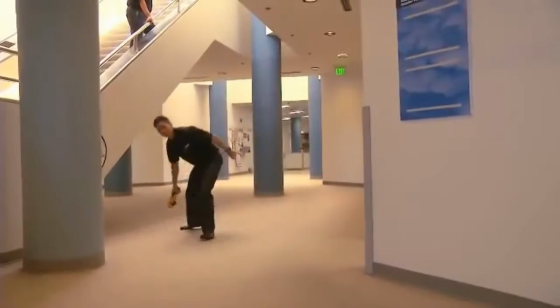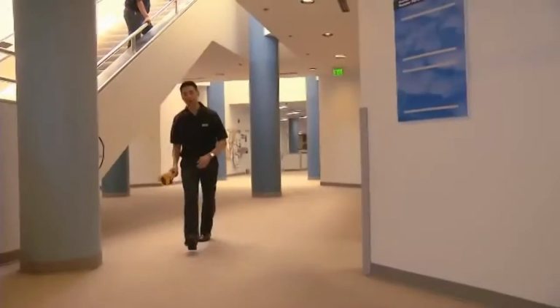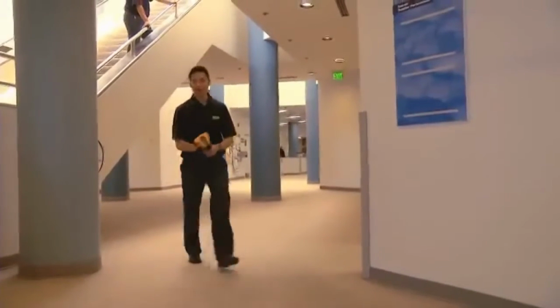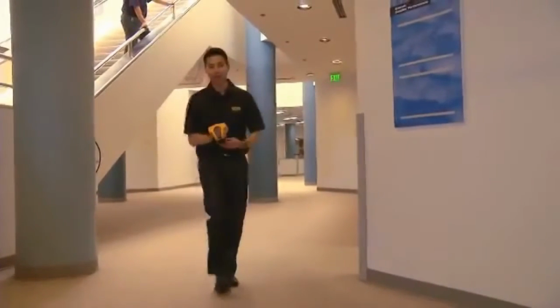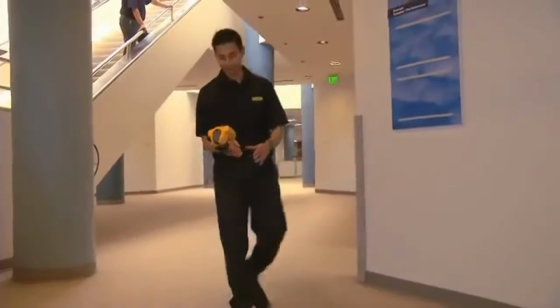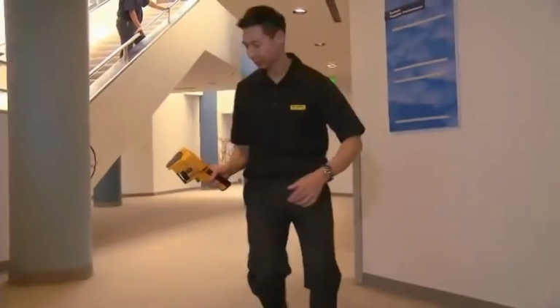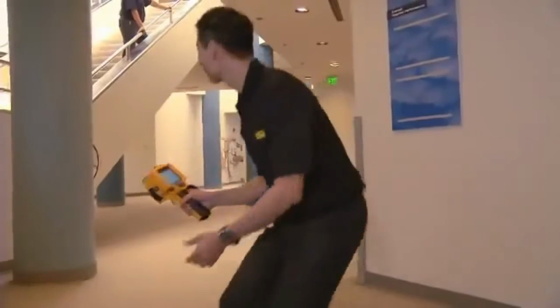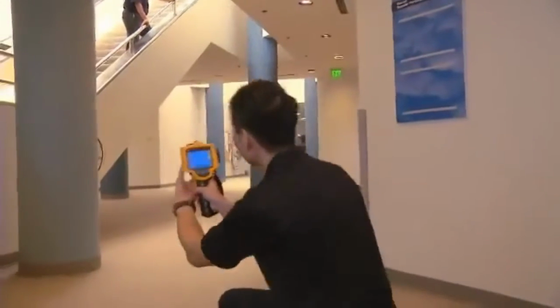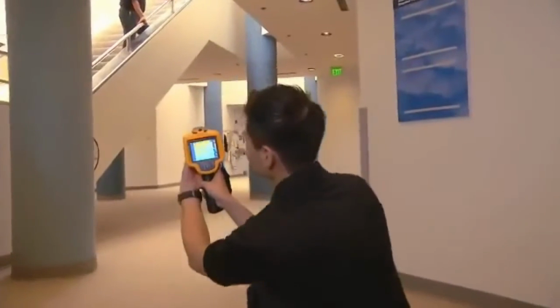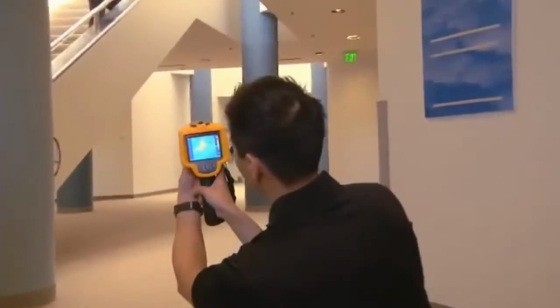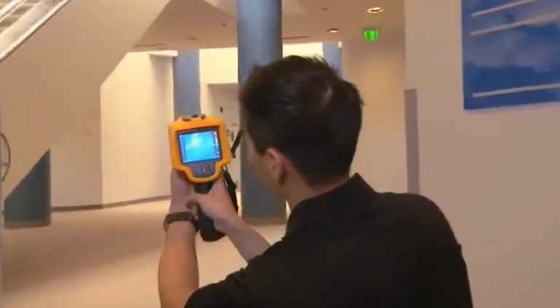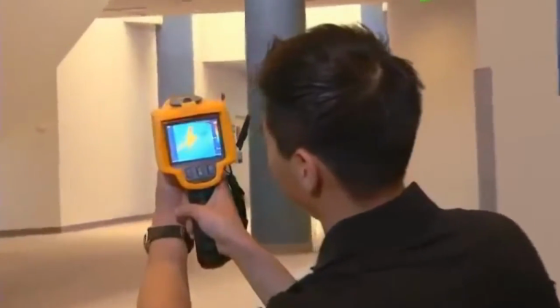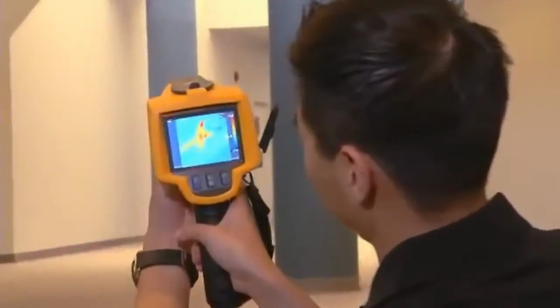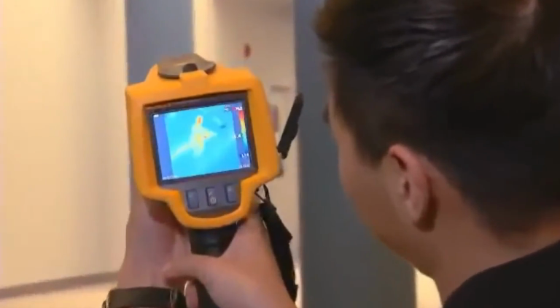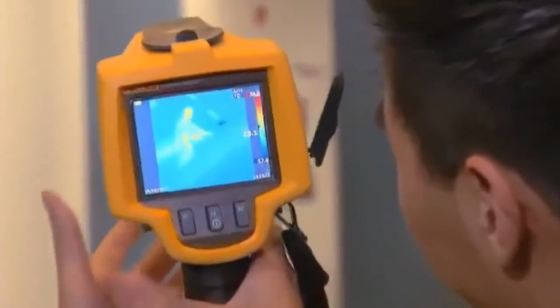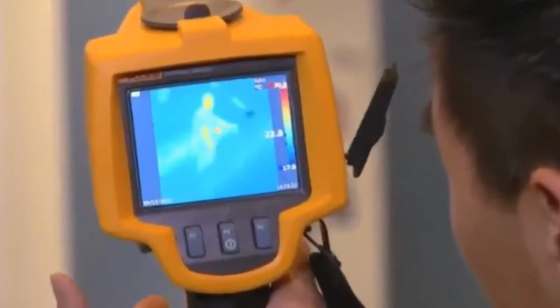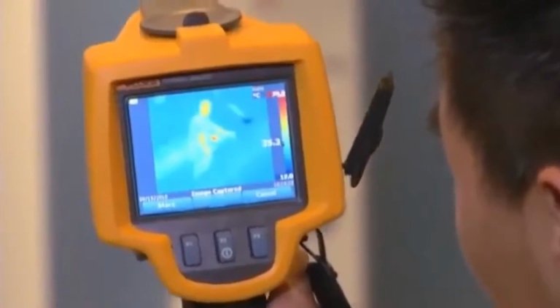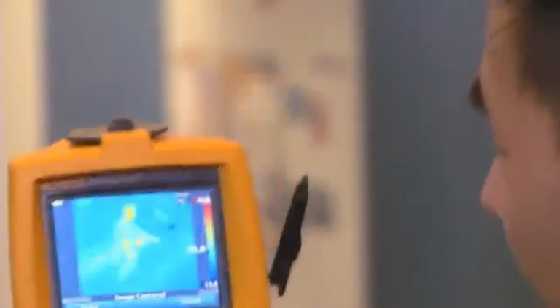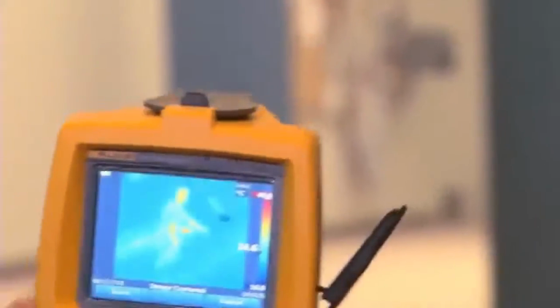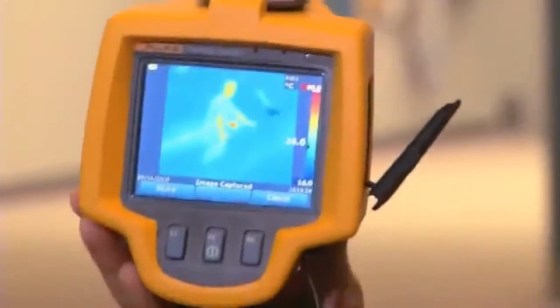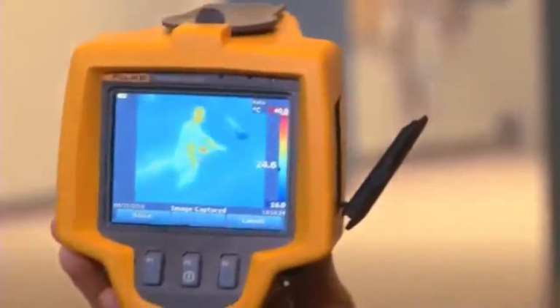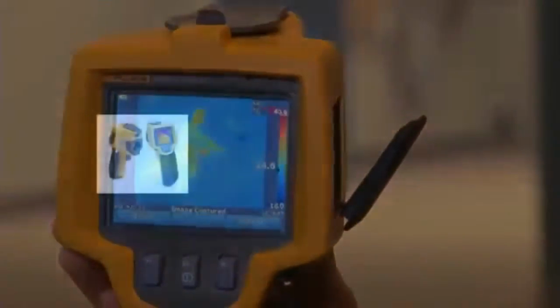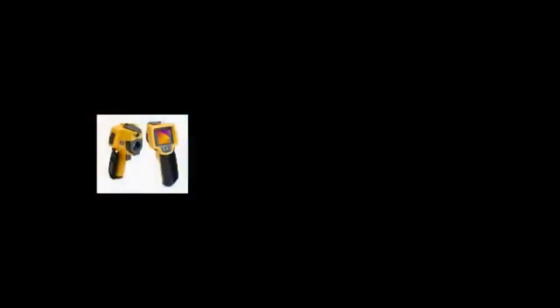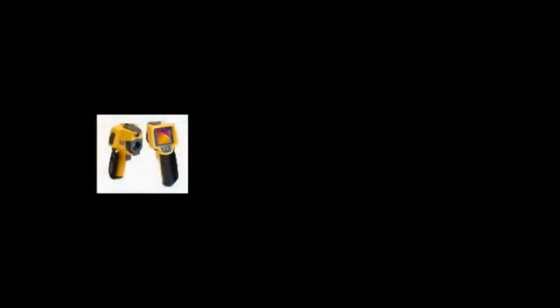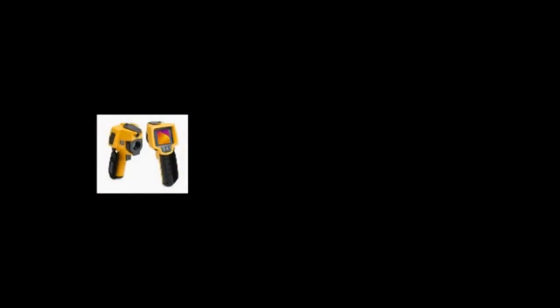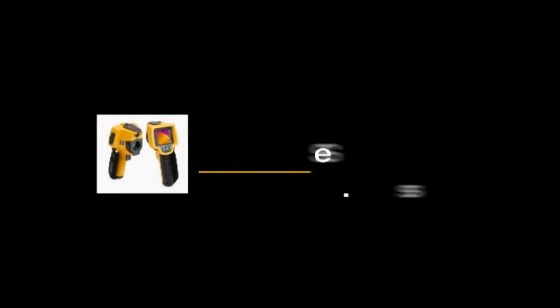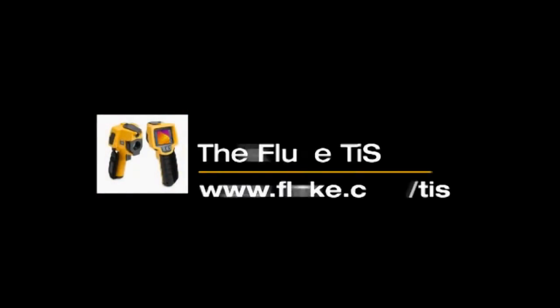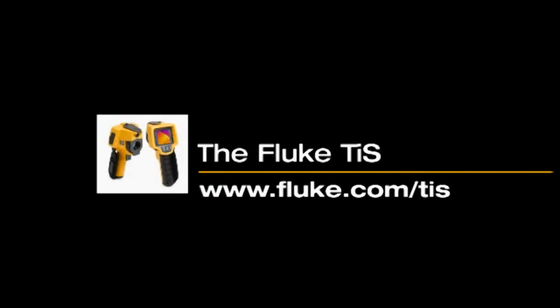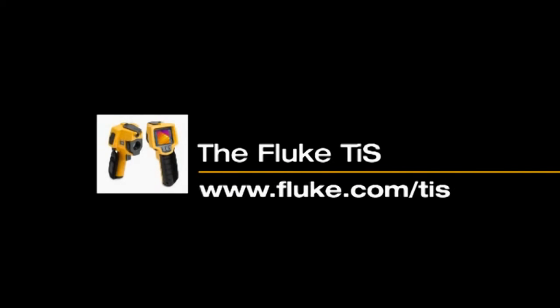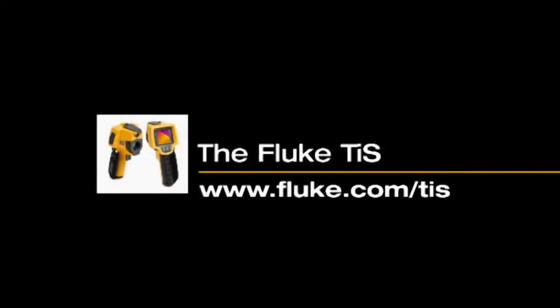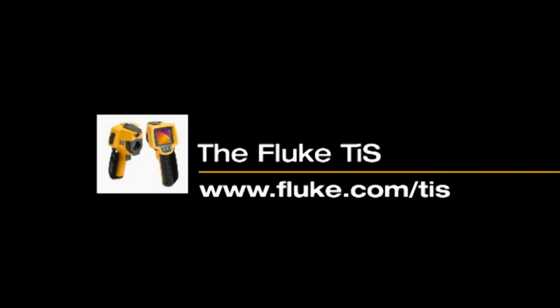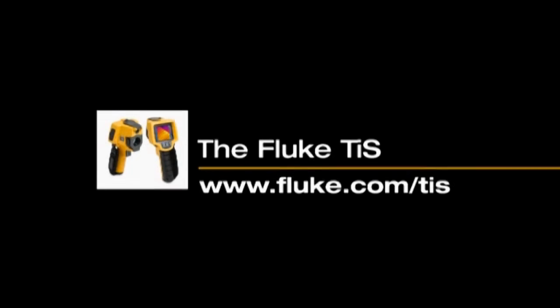Just to prove that it's still working. Contact your local distributor to learn more.